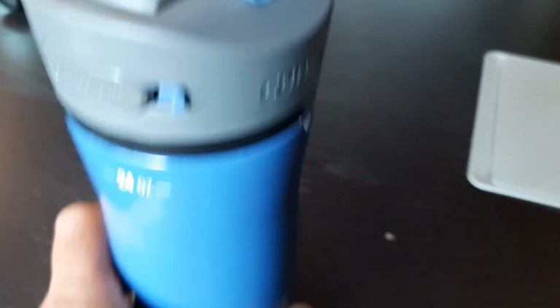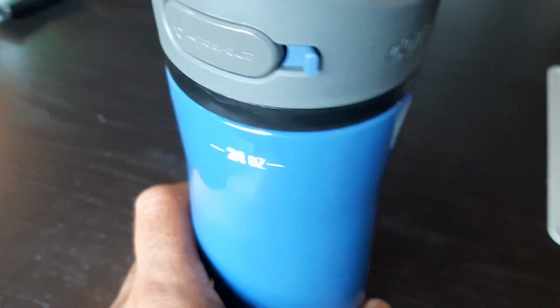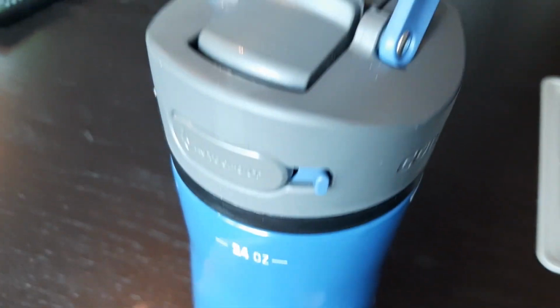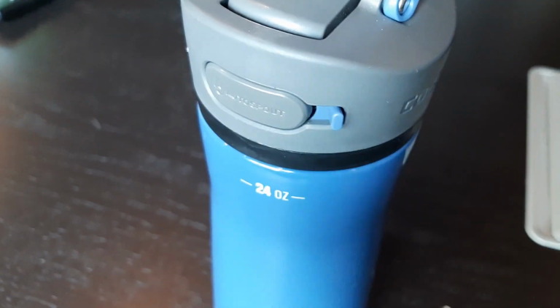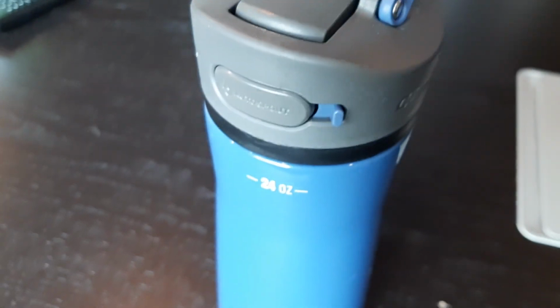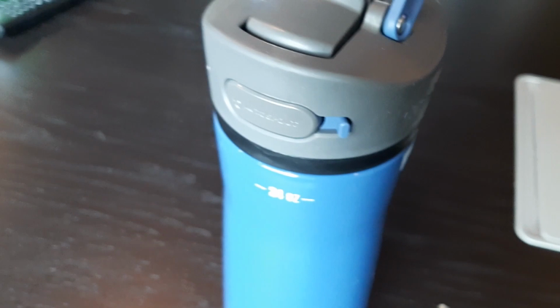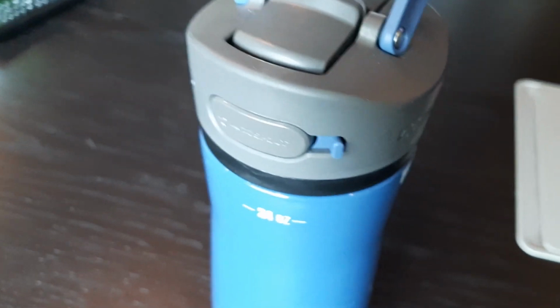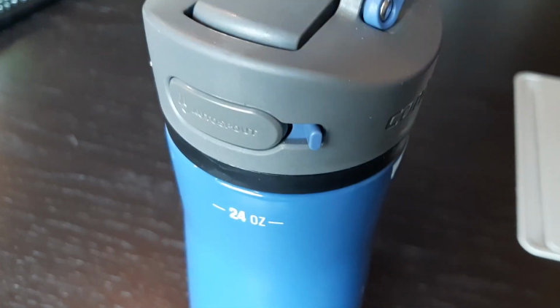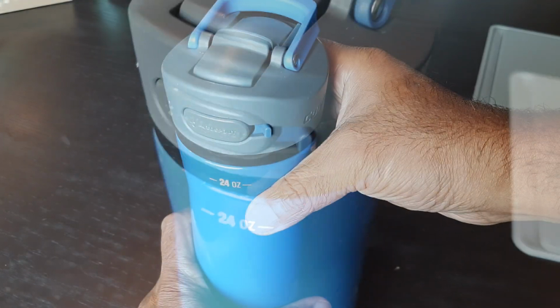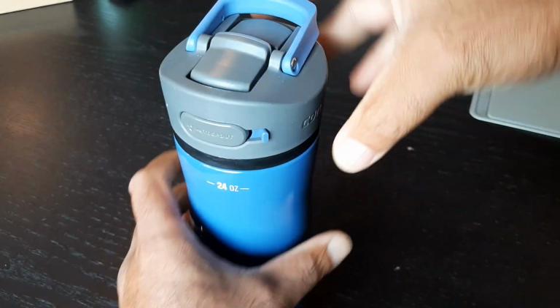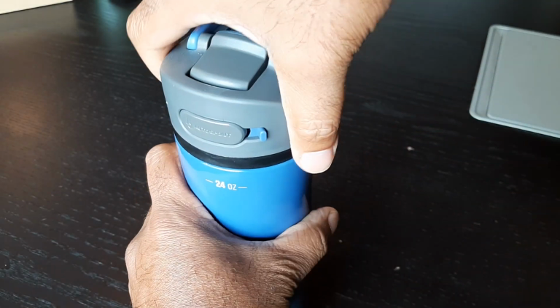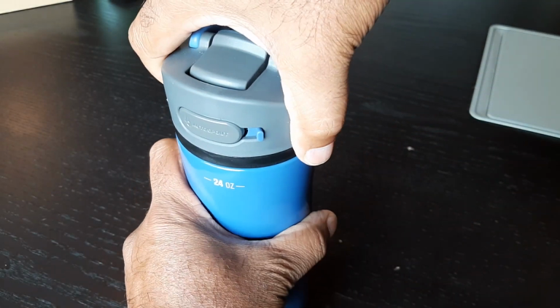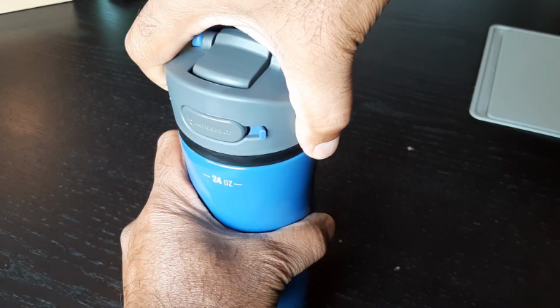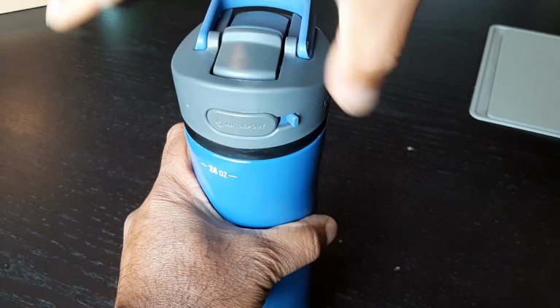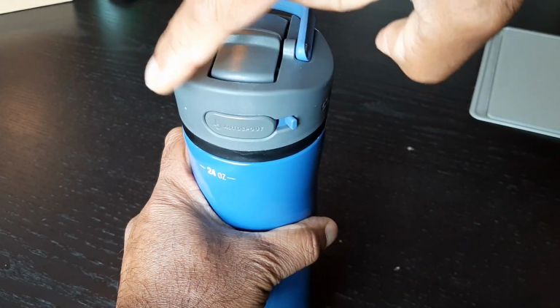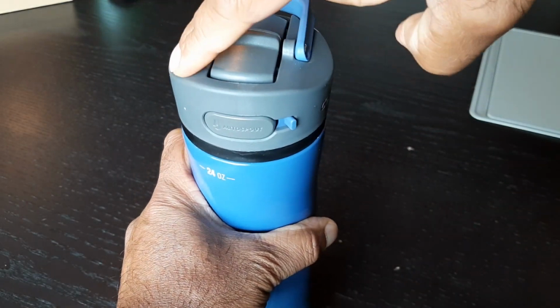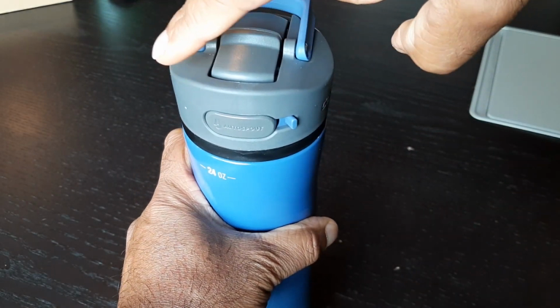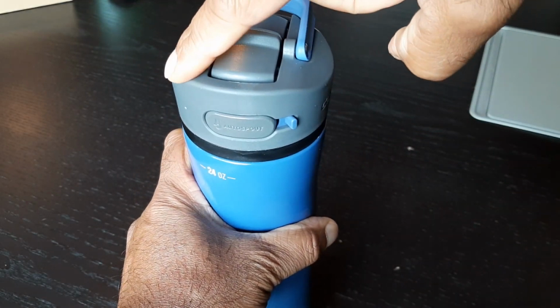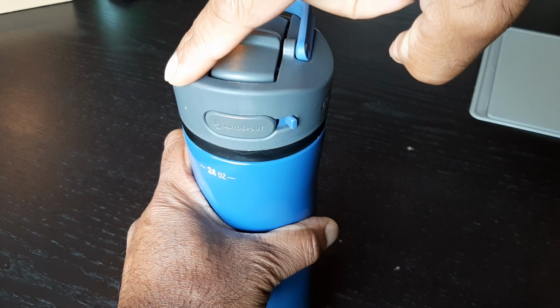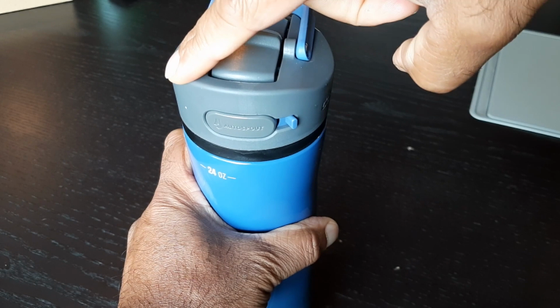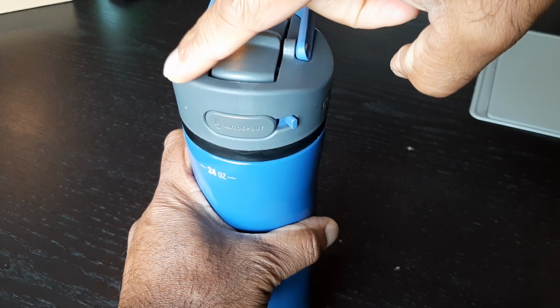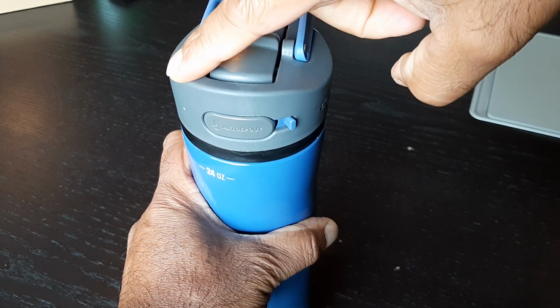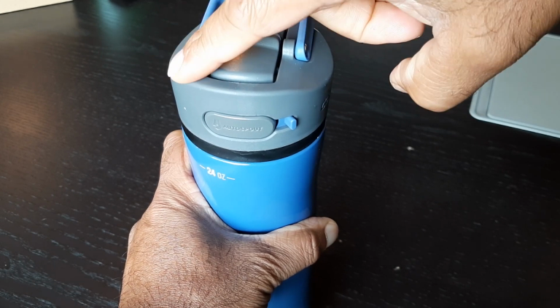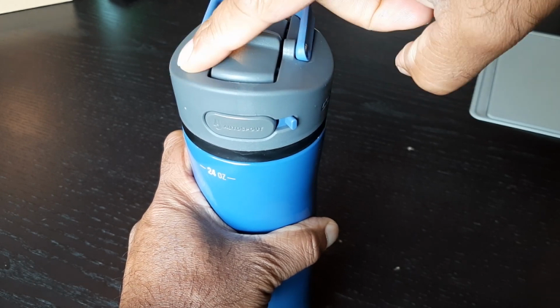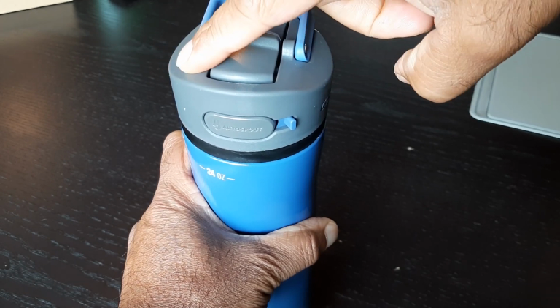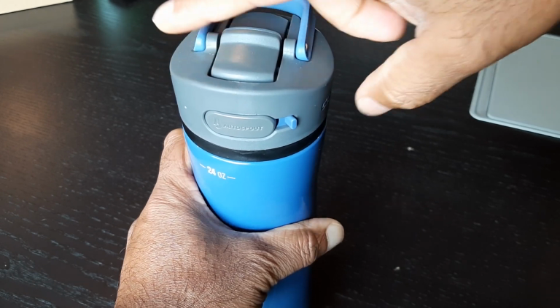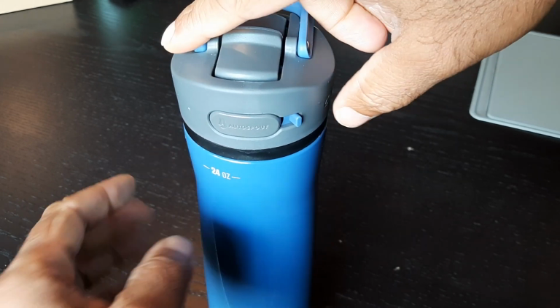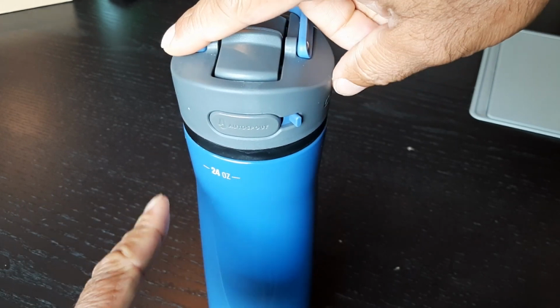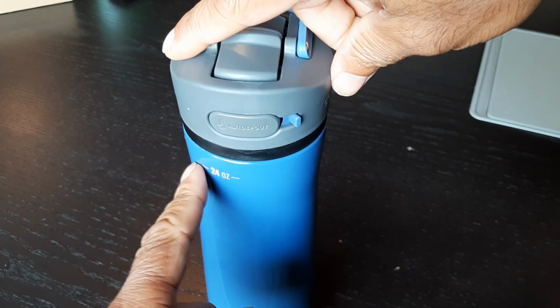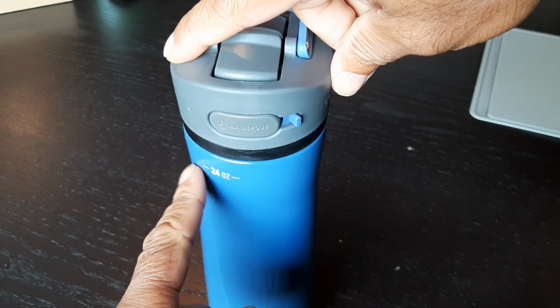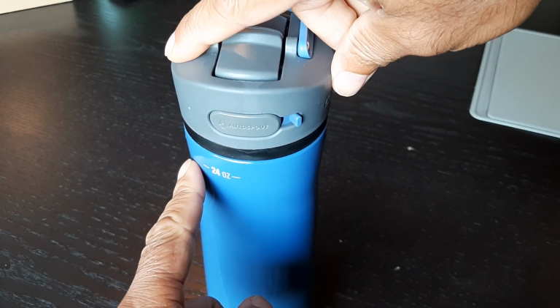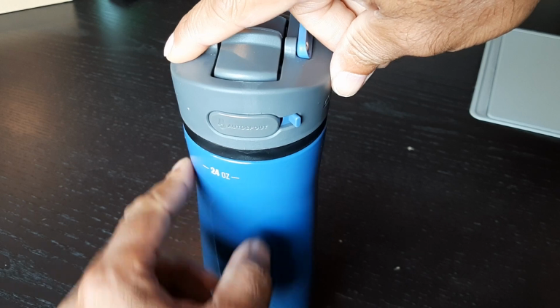The second thing I wanted to tell you about is the straw. Whenever you wash it, the top cap is top-rack dishwasher safe, but the bottom part you'll want to hand wash.